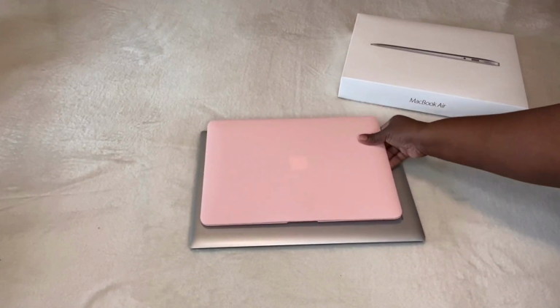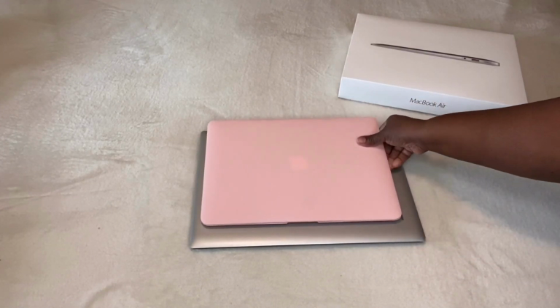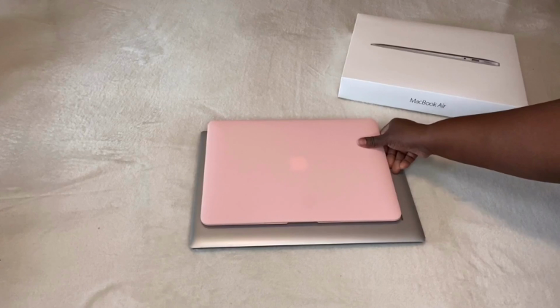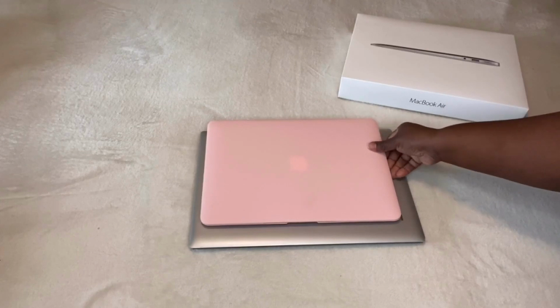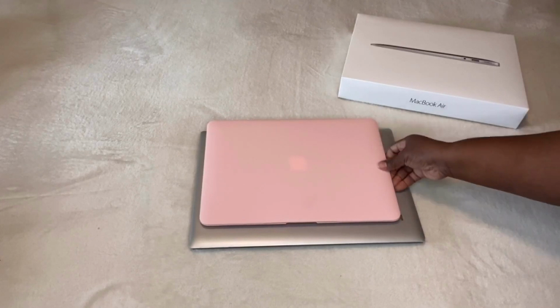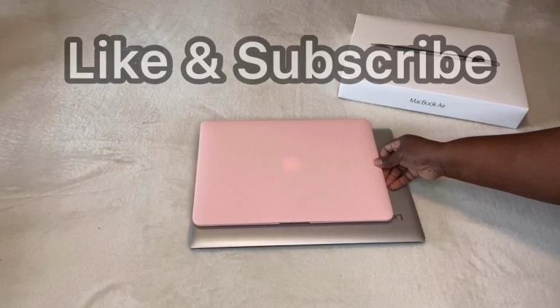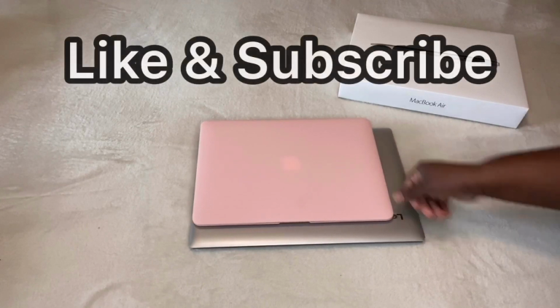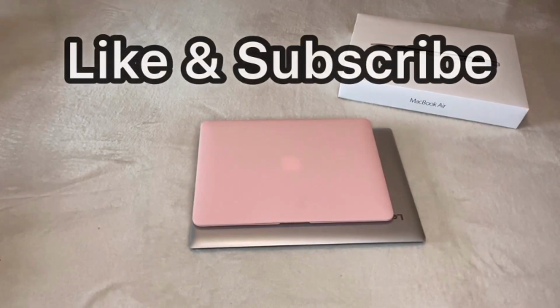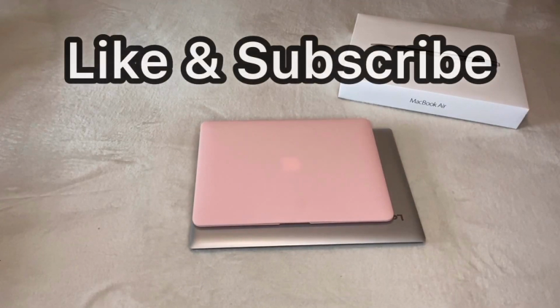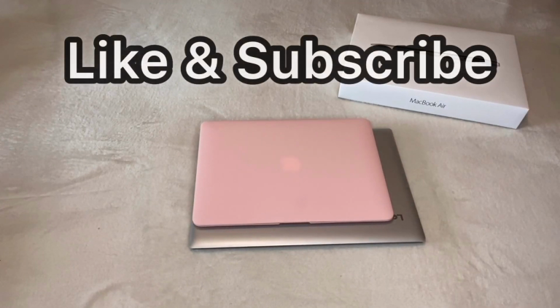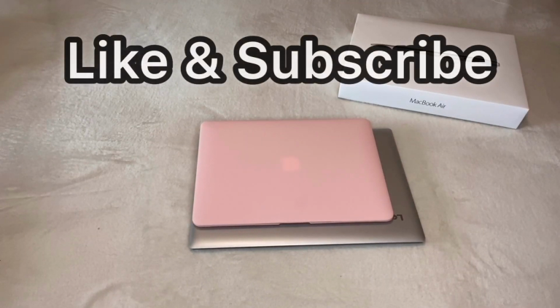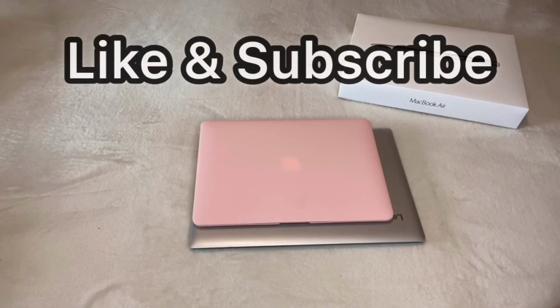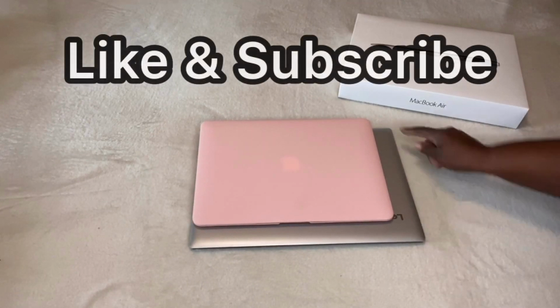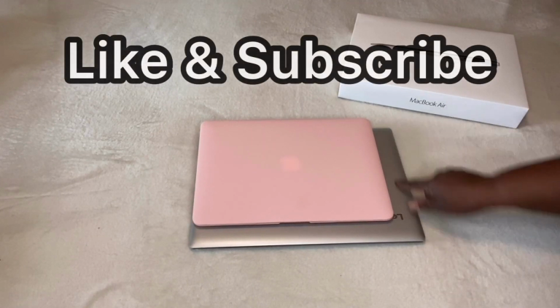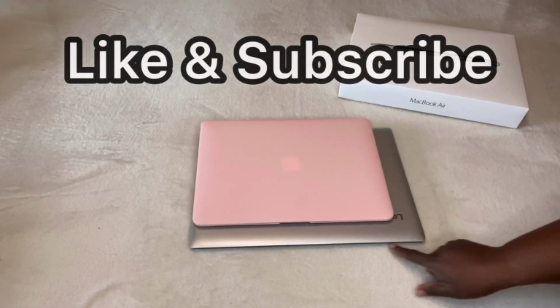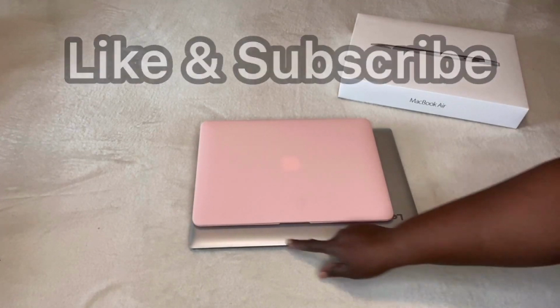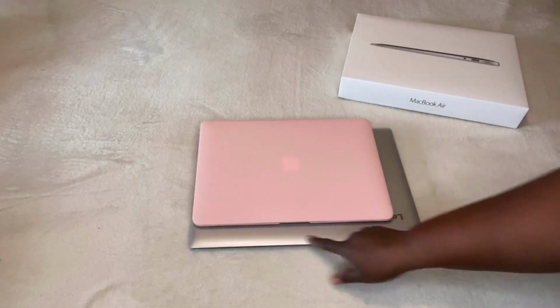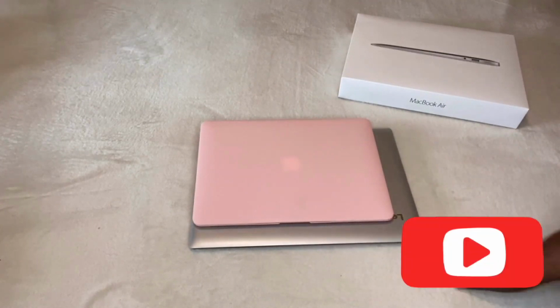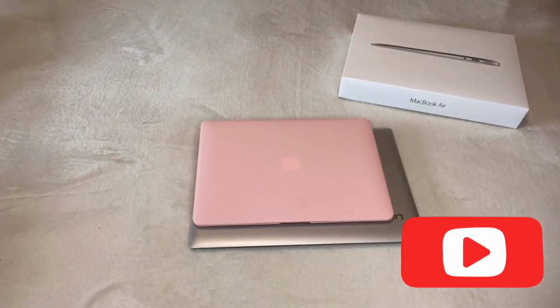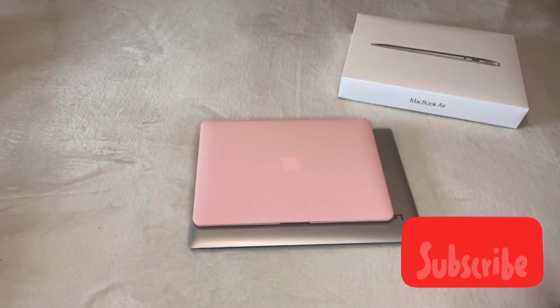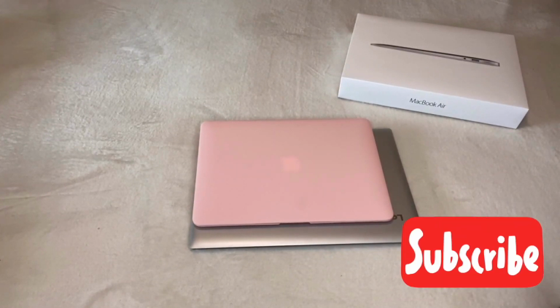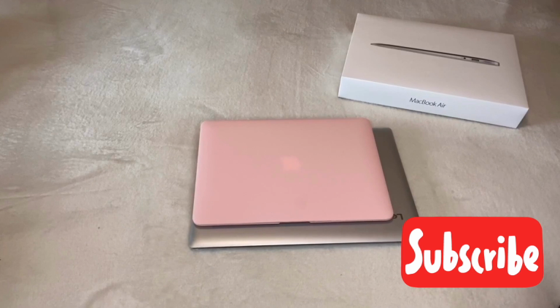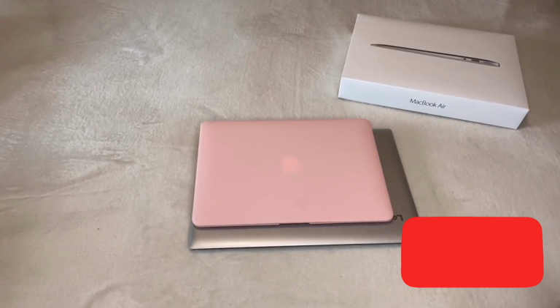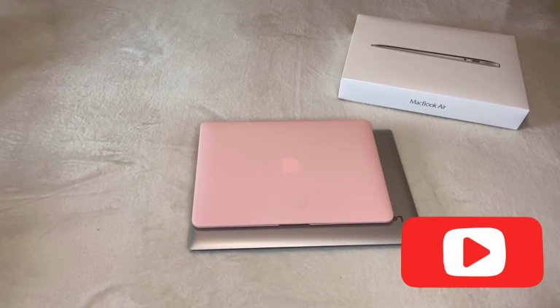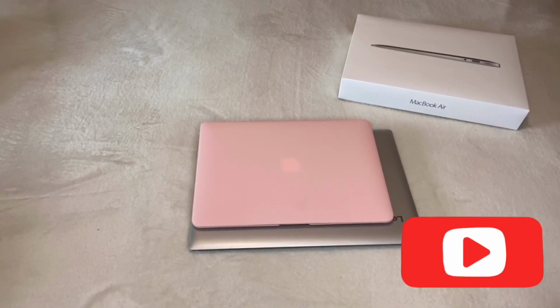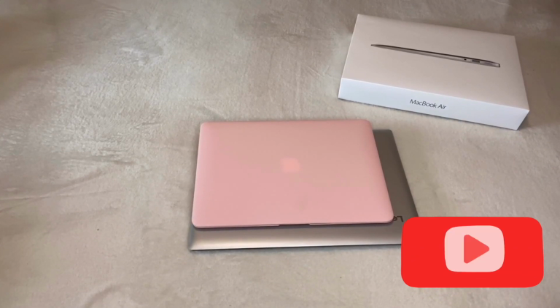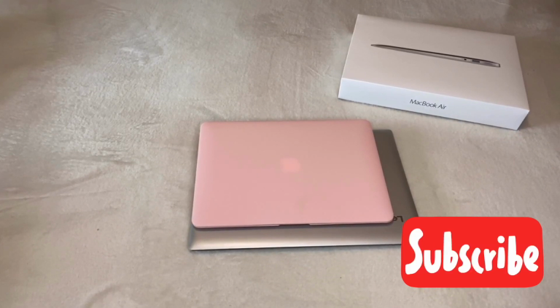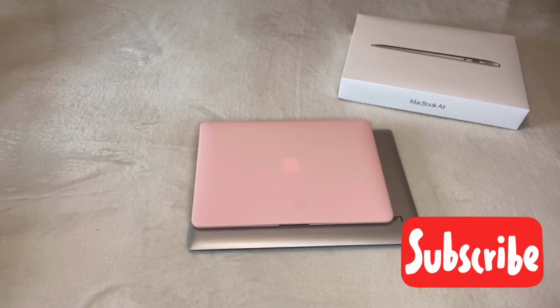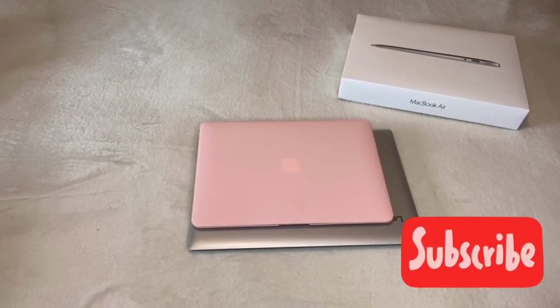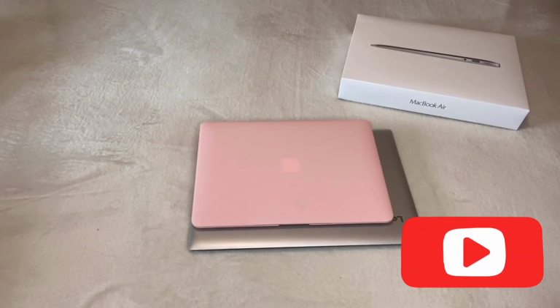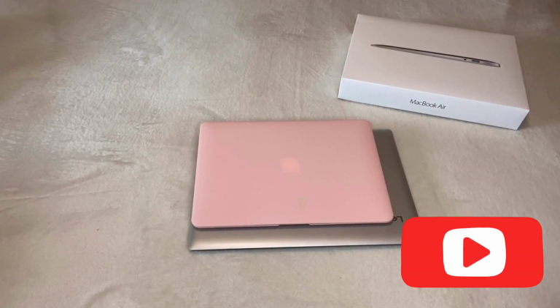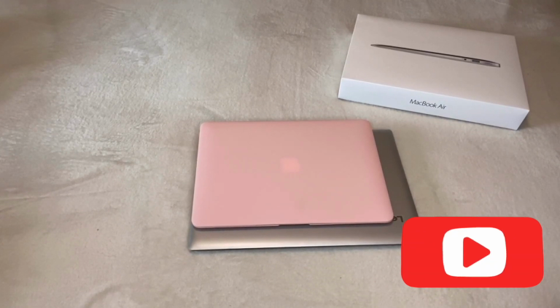If you guys like this video, please like and subscribe to my YouTube channel. Please hit the notification bell to get more videos from me. Bye, guys.